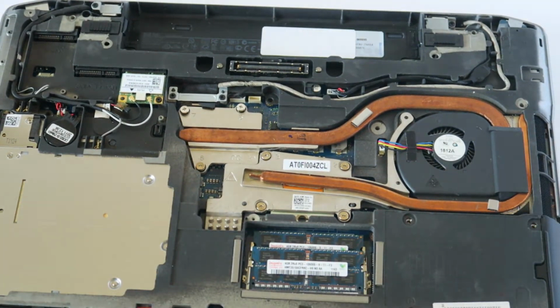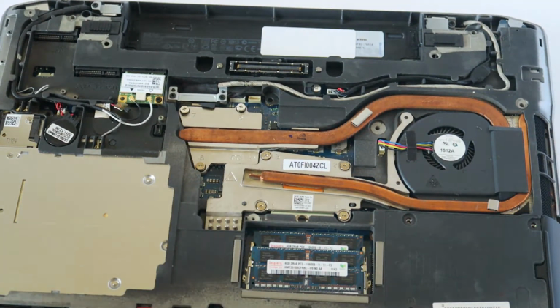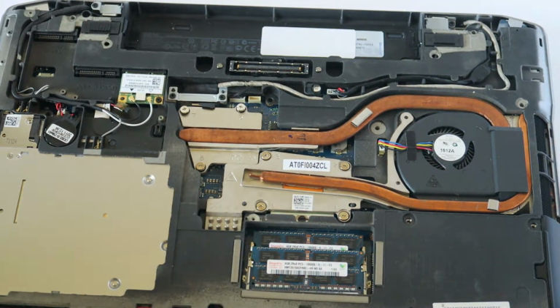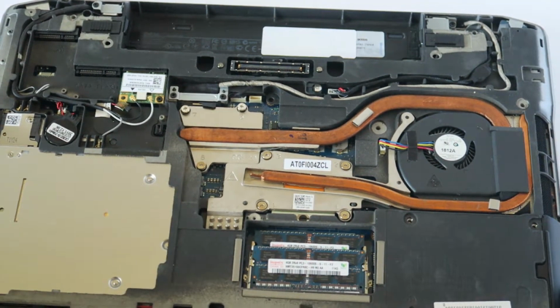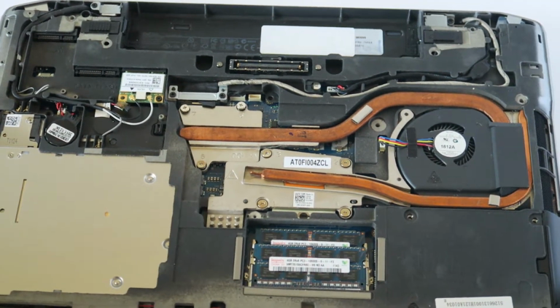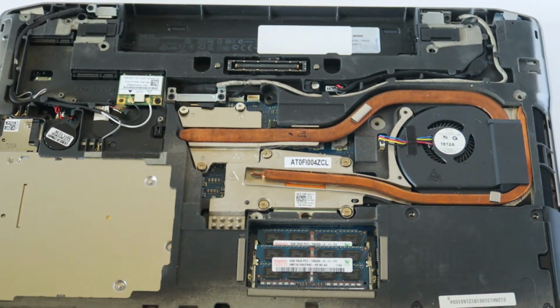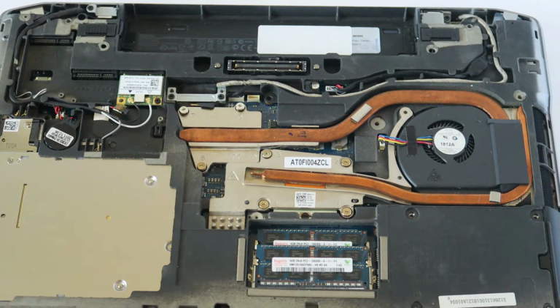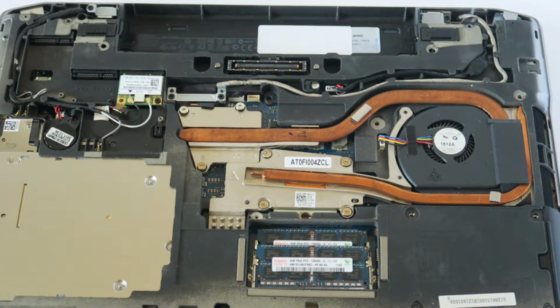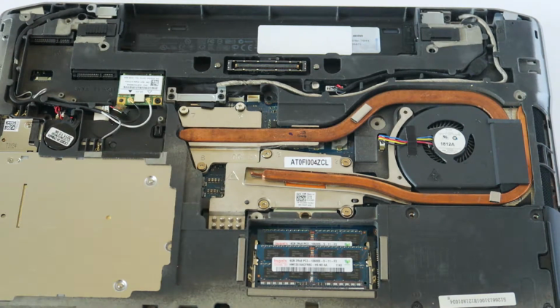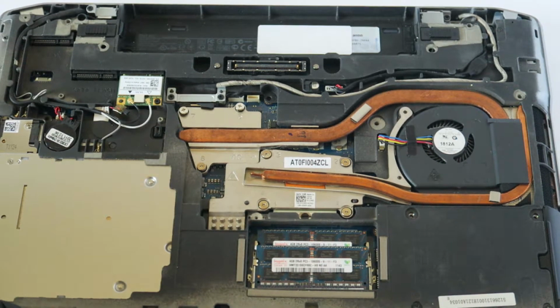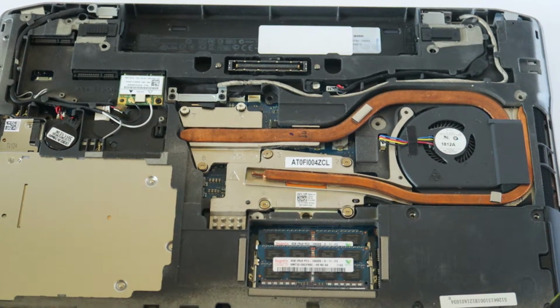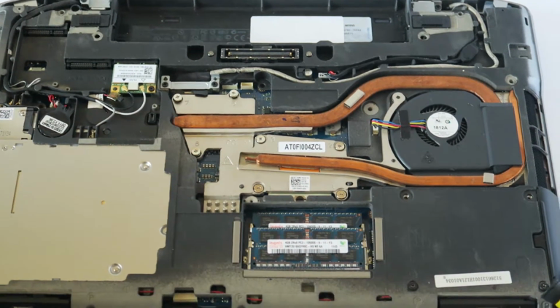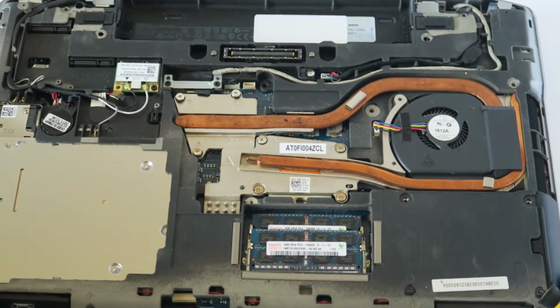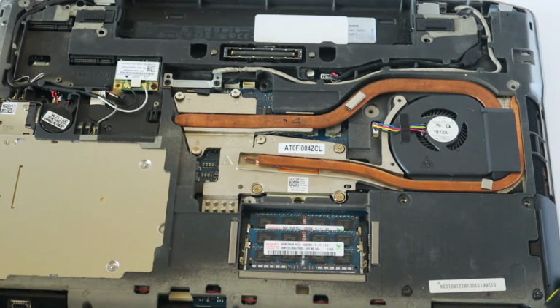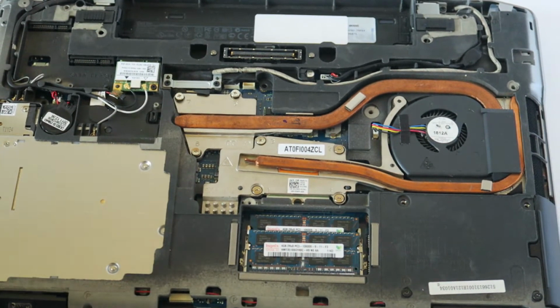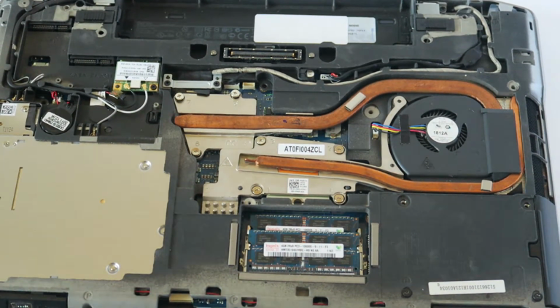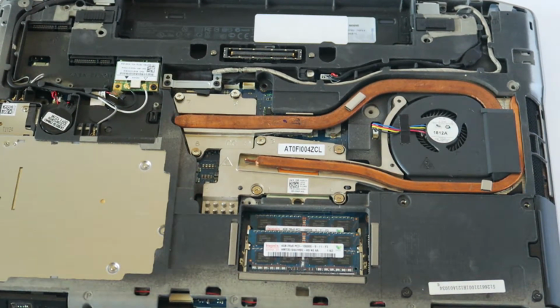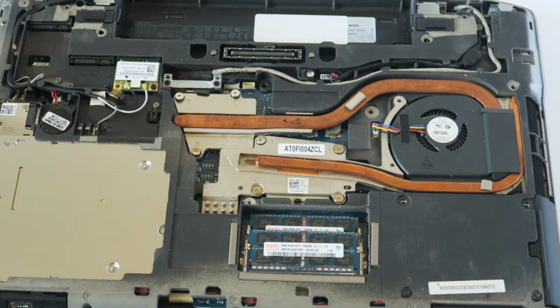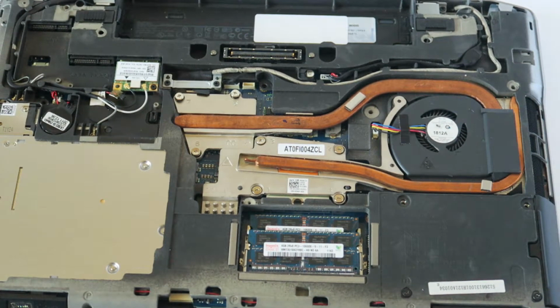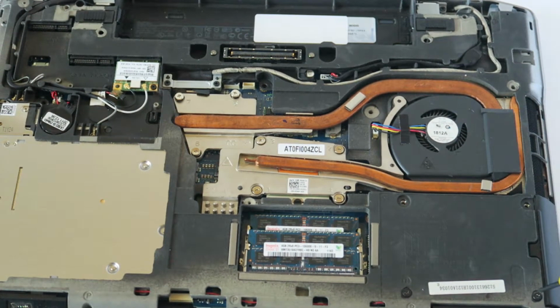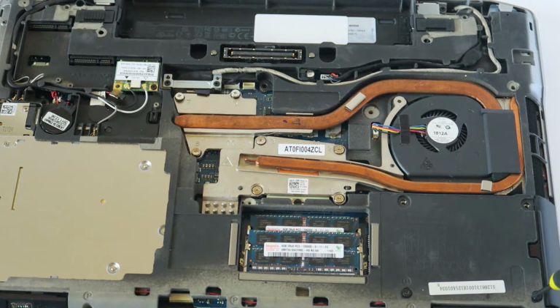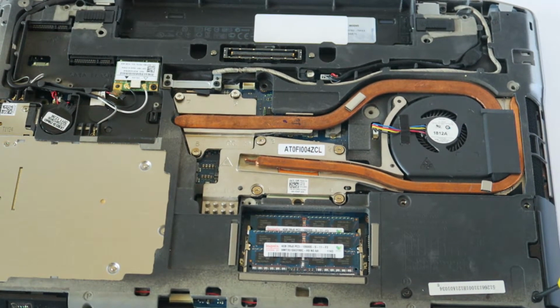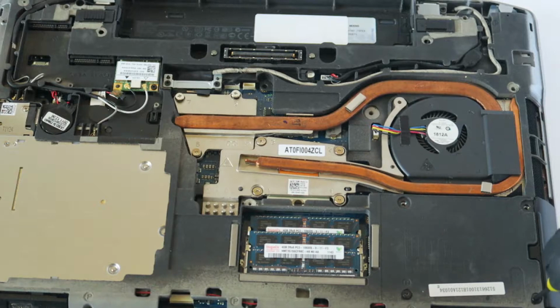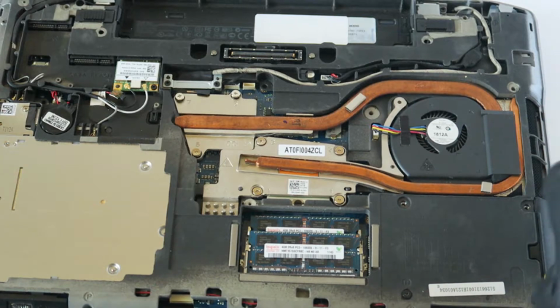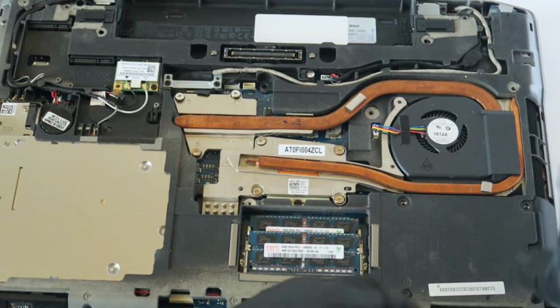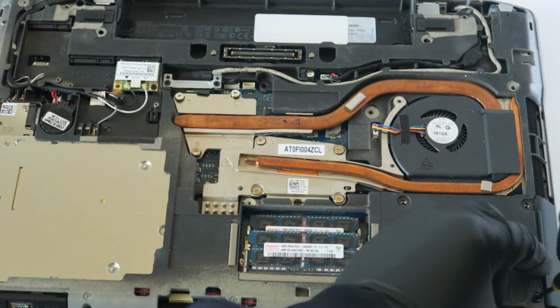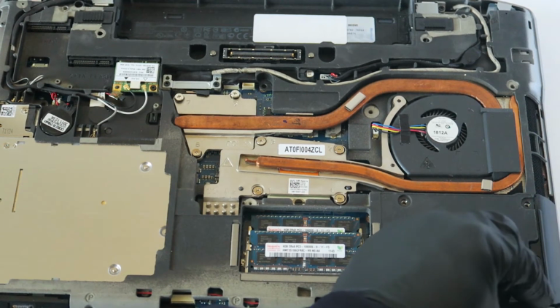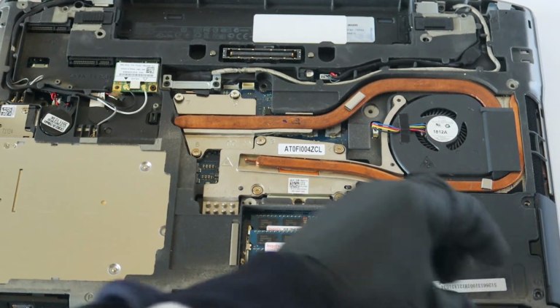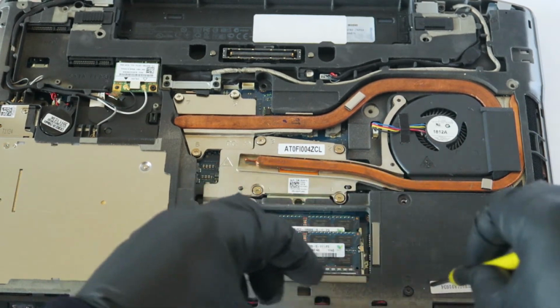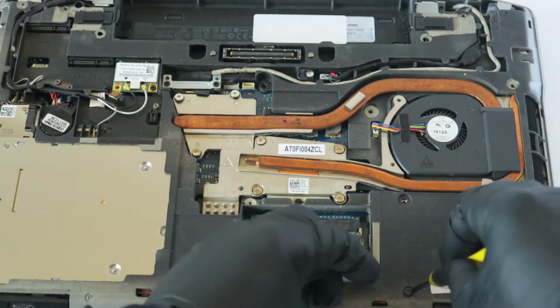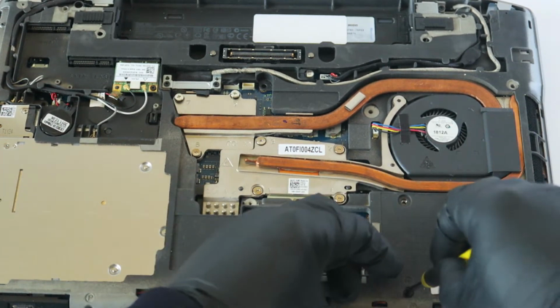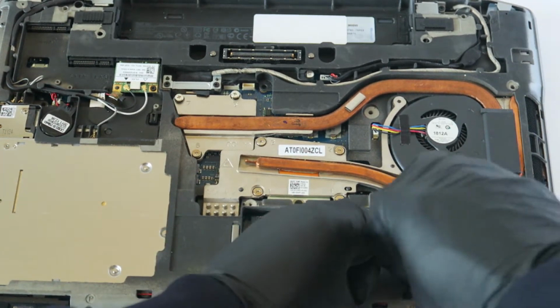So we've upgraded the memory. Now we're going to upgrade from the hard drive to a solid state drive. I'm going to remove the remaining screws here.